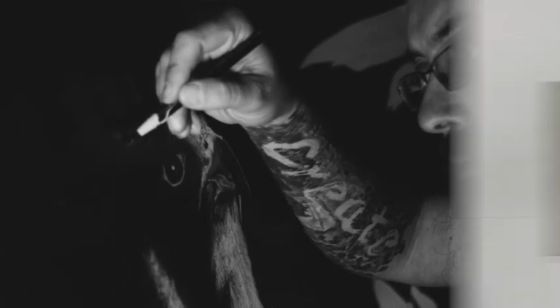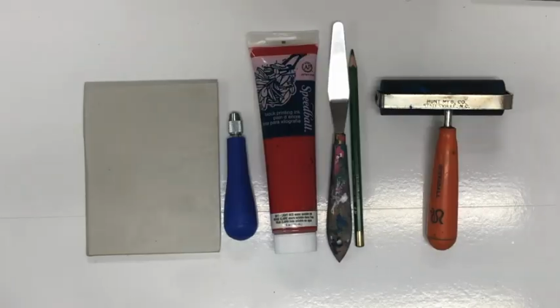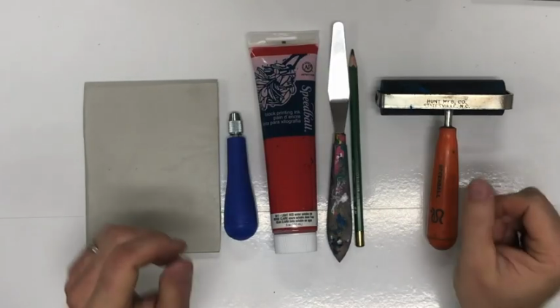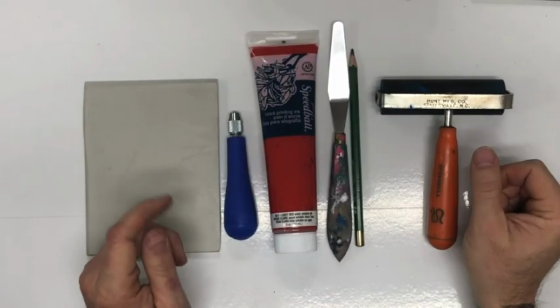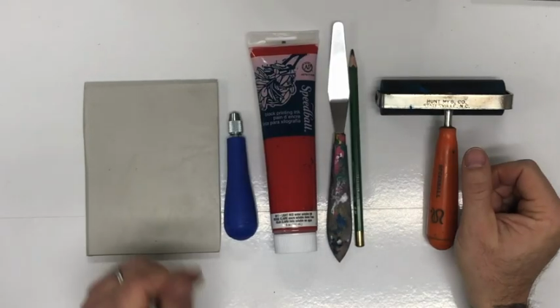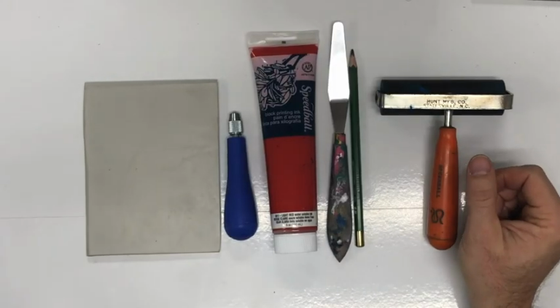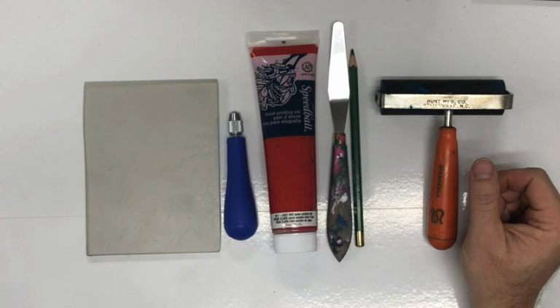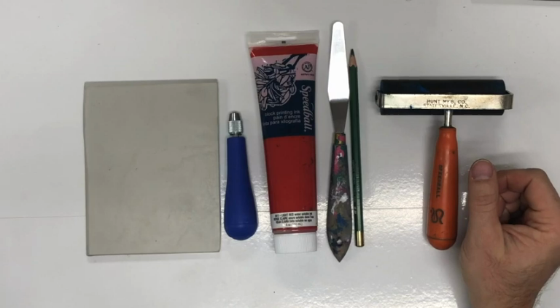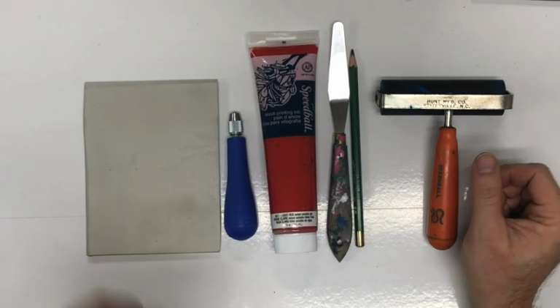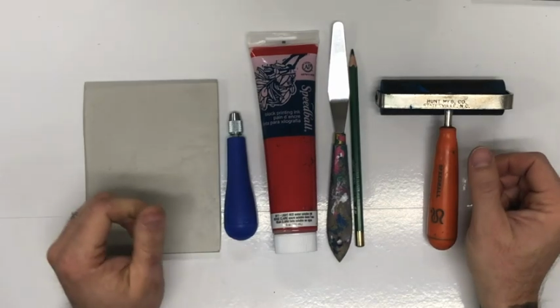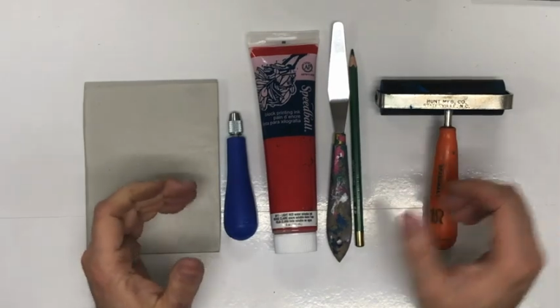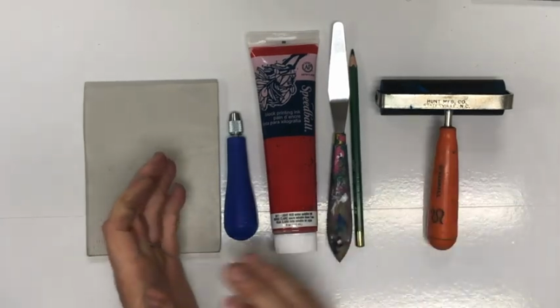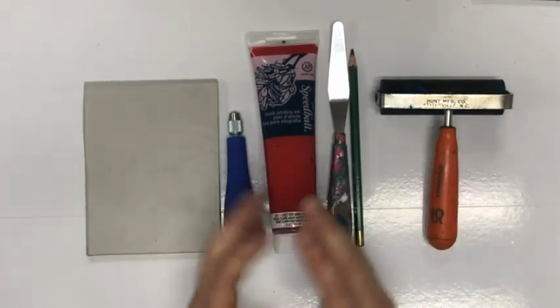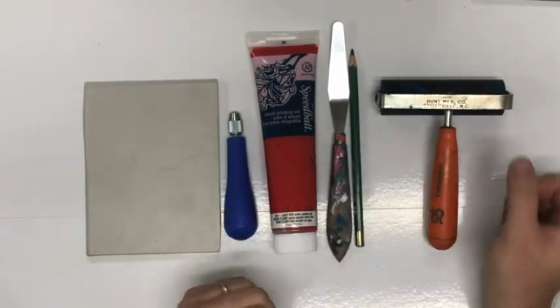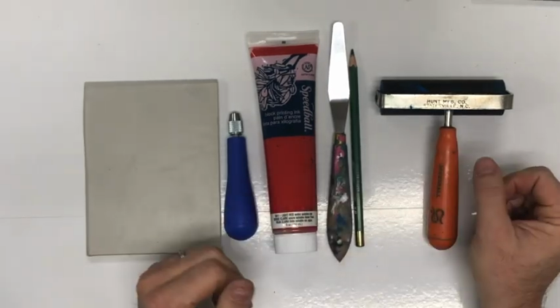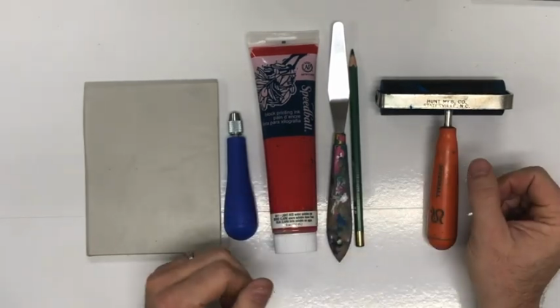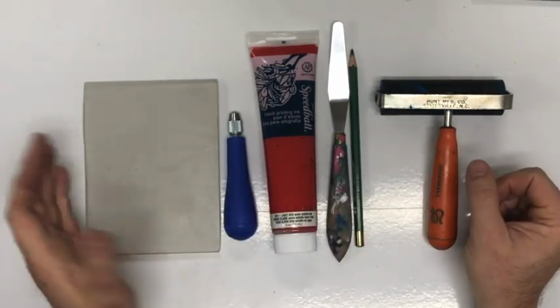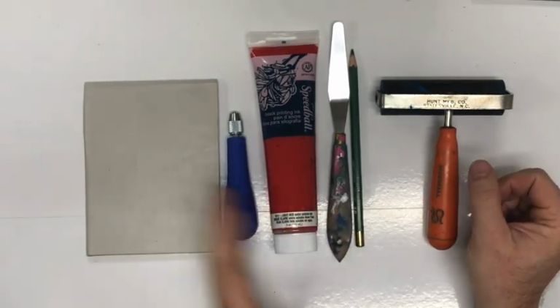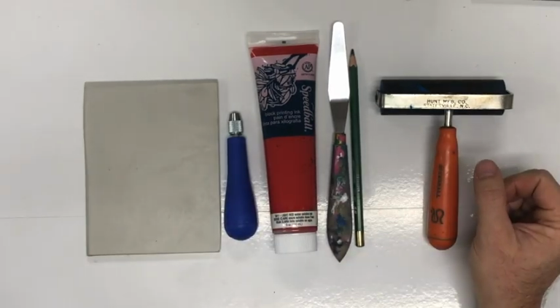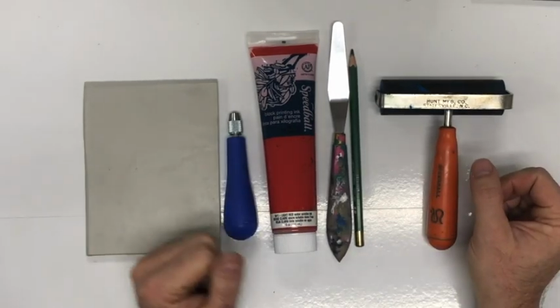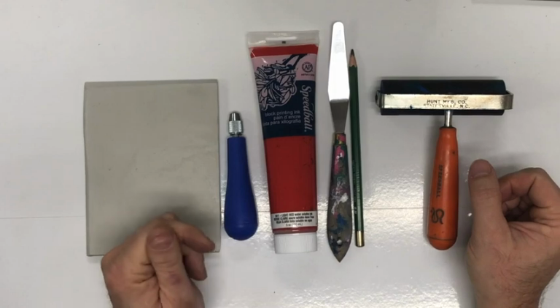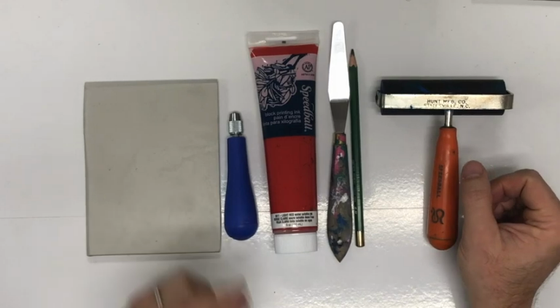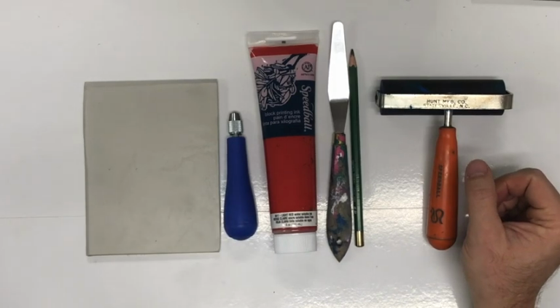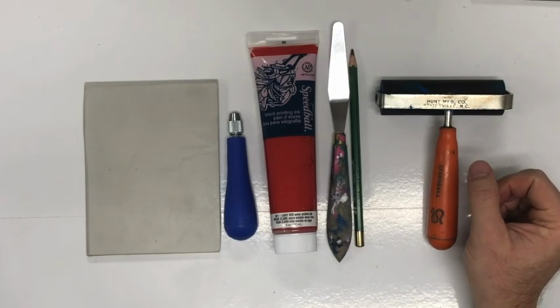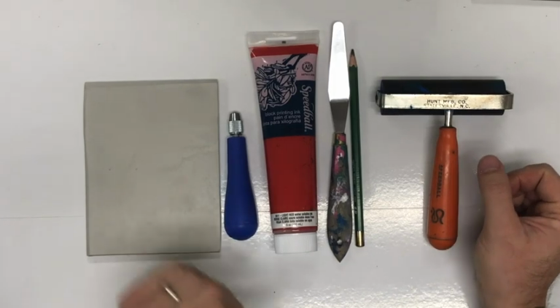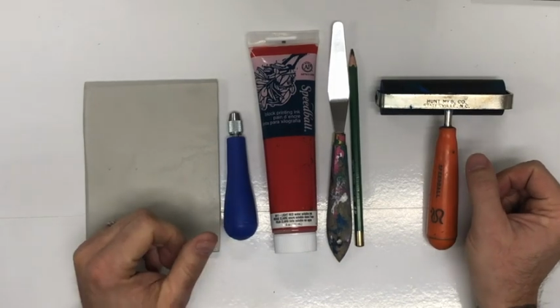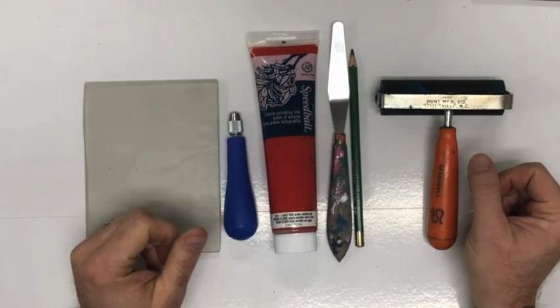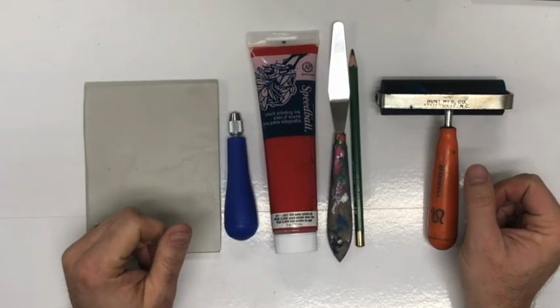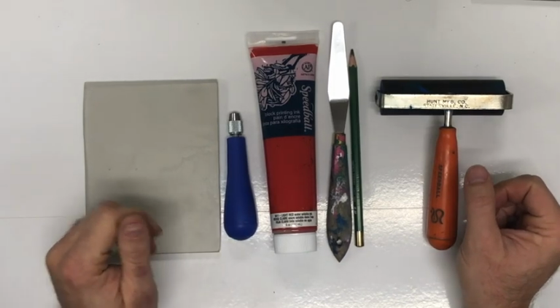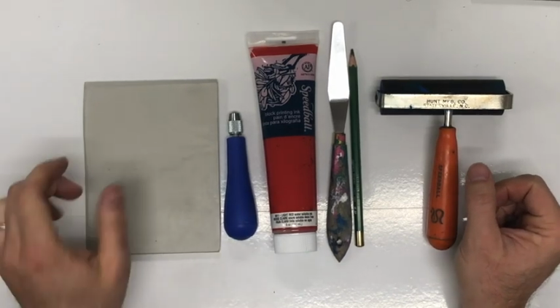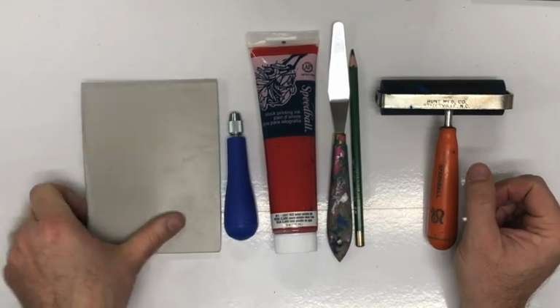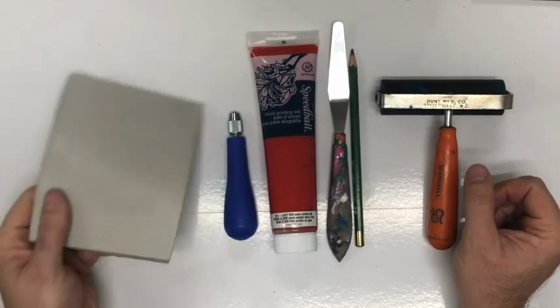All right, so today we're going to start our printmaking. We've got a couple different steps we've got to follow. I'll go through some of the tools and supplies that we're going to need to make our printmaking successful.